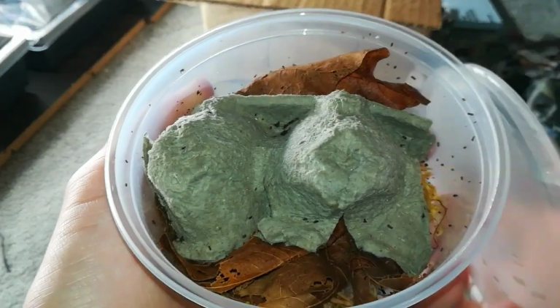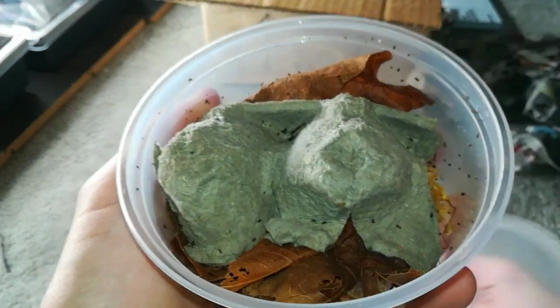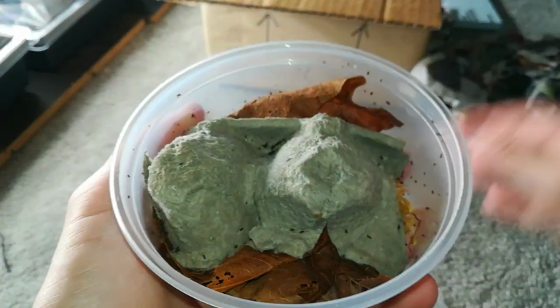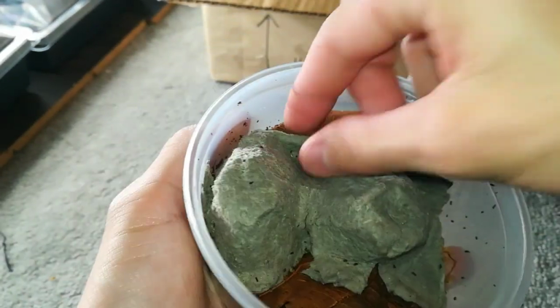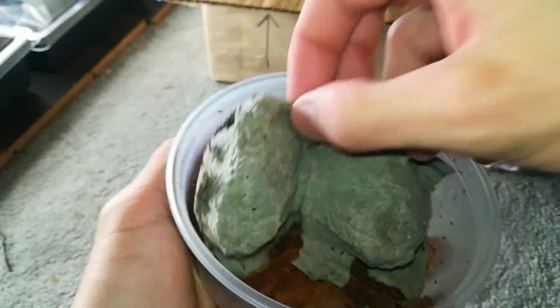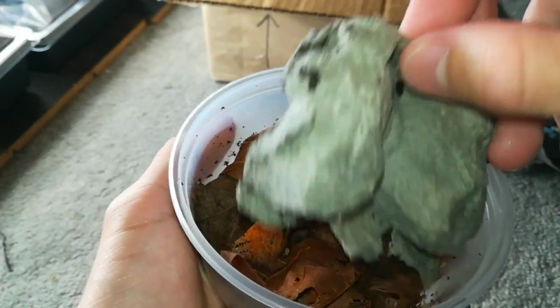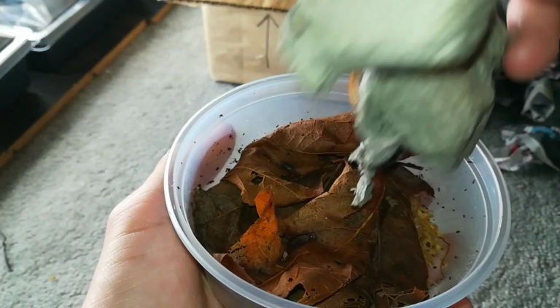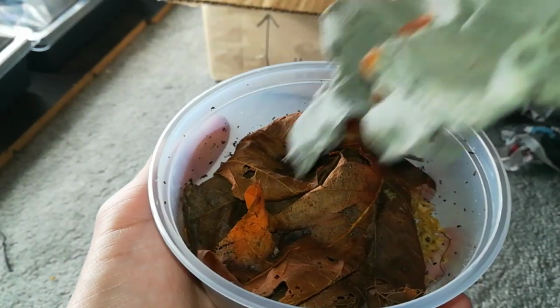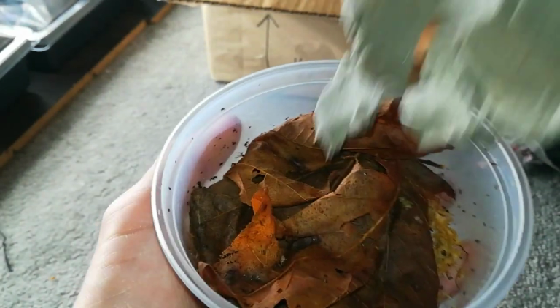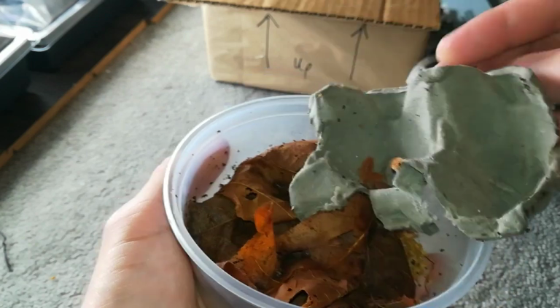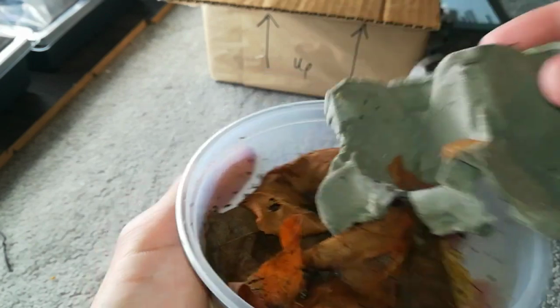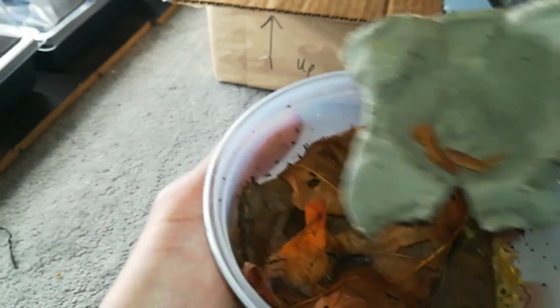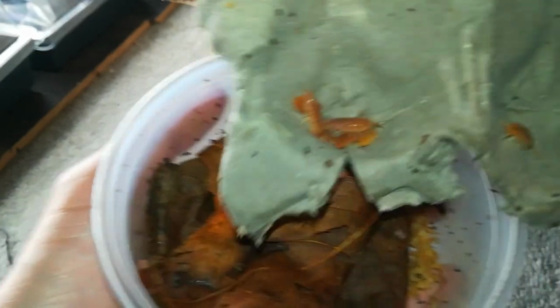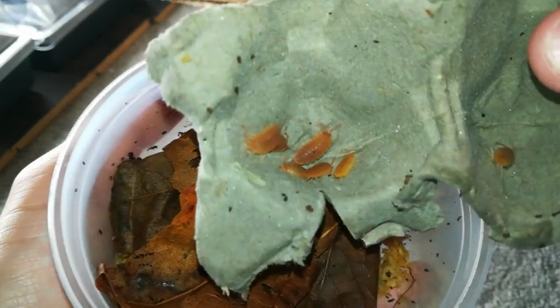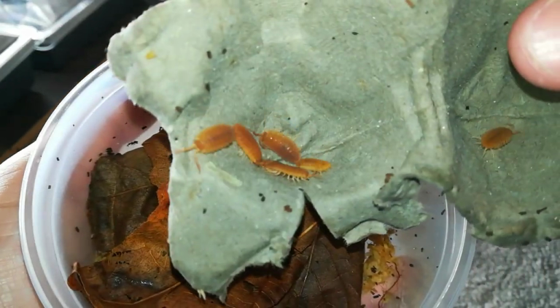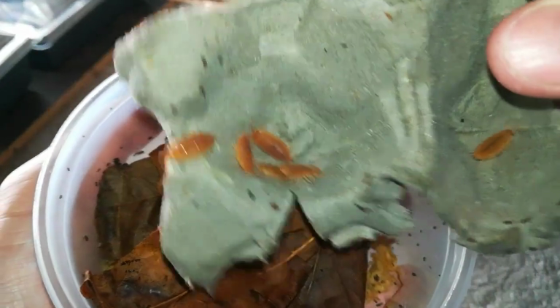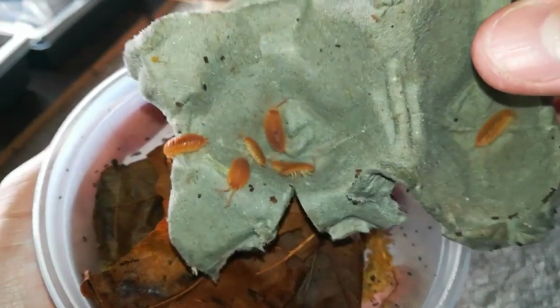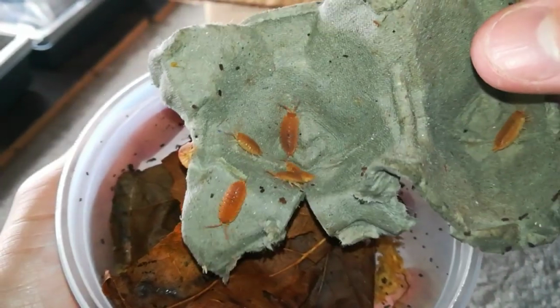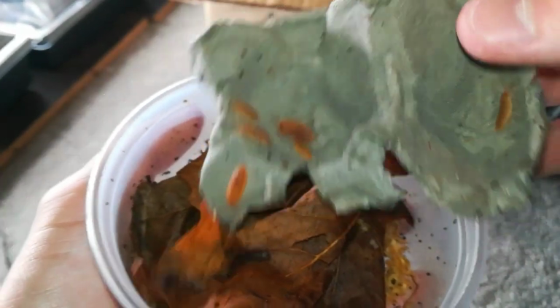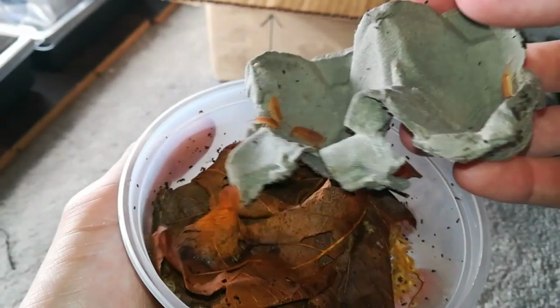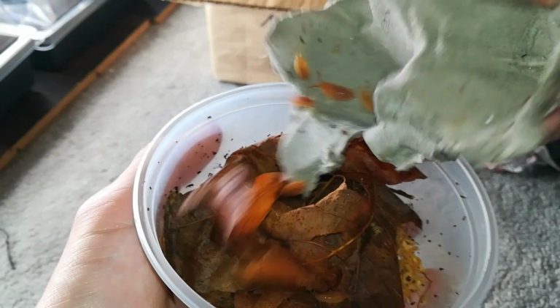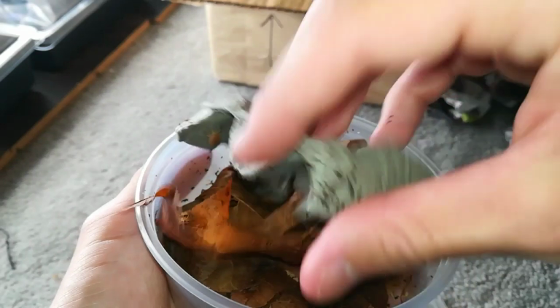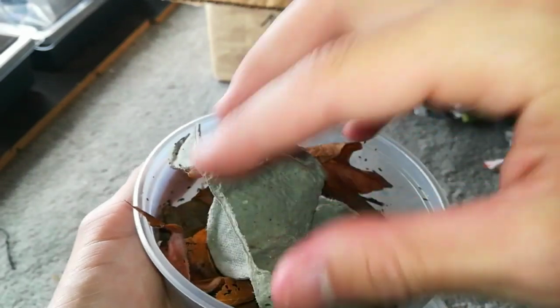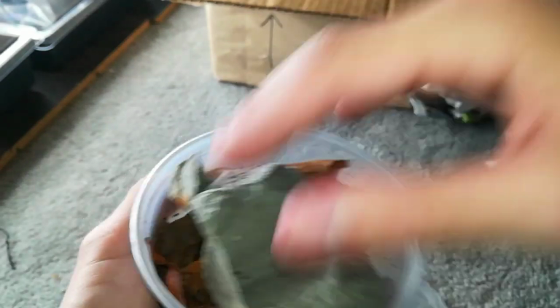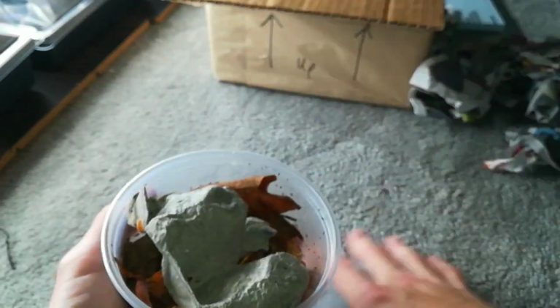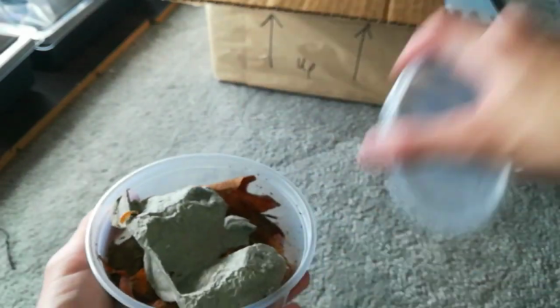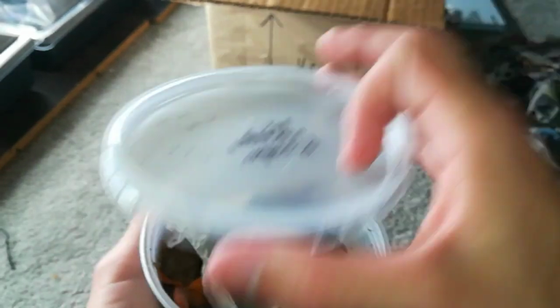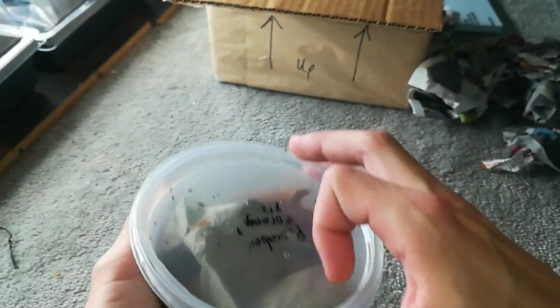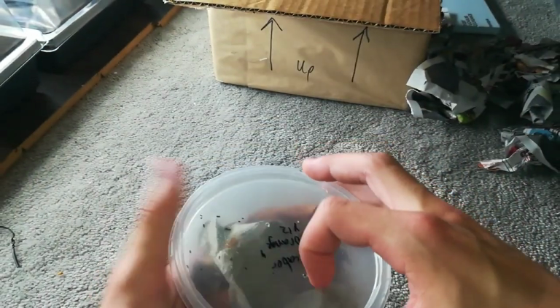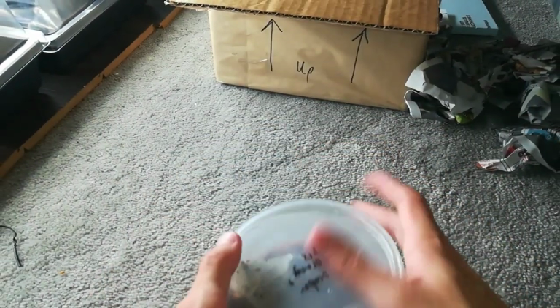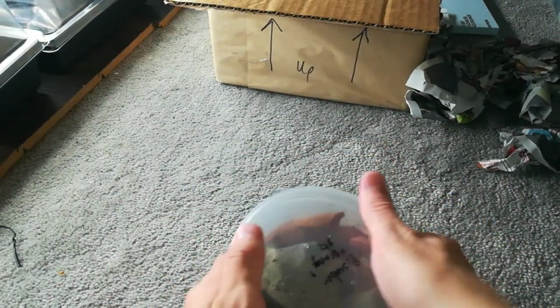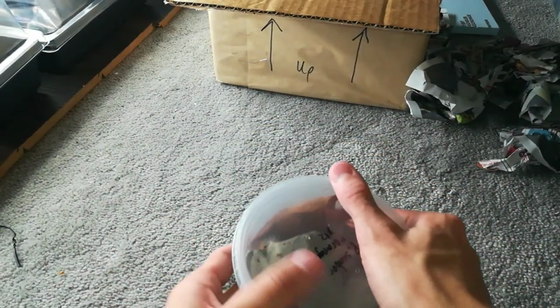Porcelio Scaber Orange. These are pretty cool. These ones are for a friend, so I'll put those back.